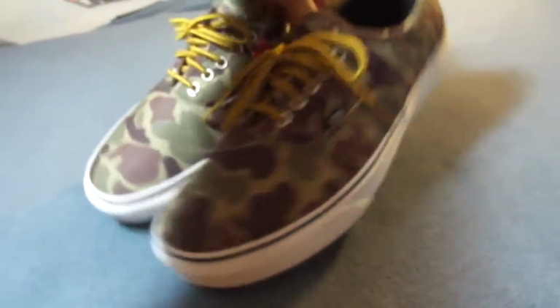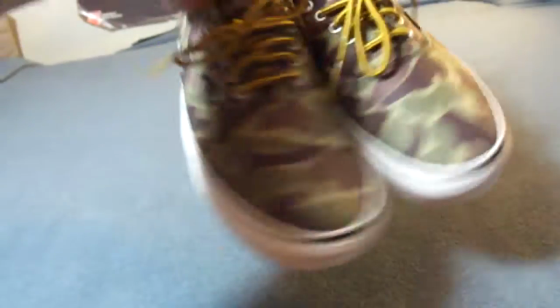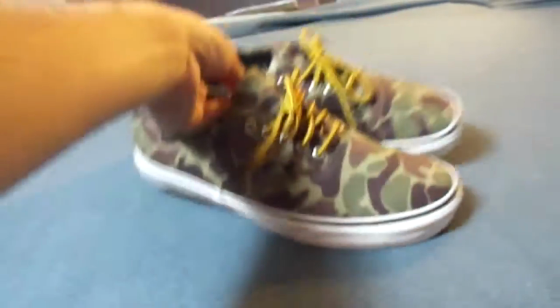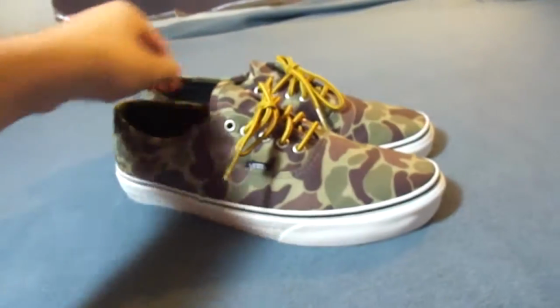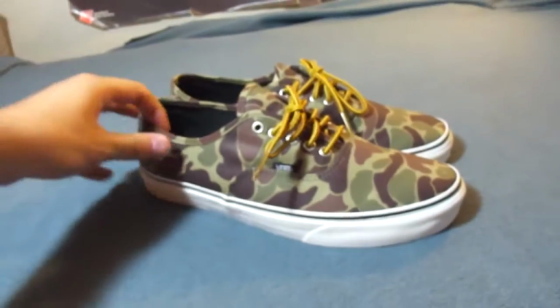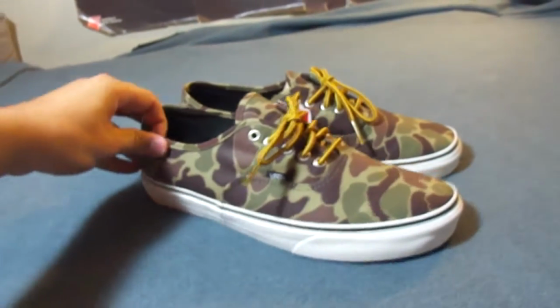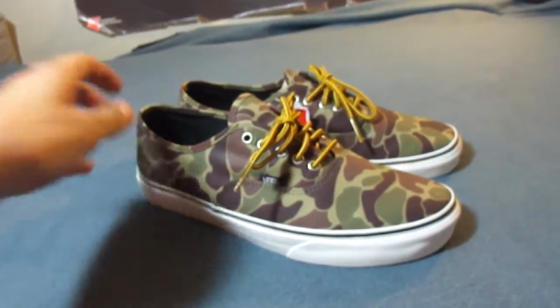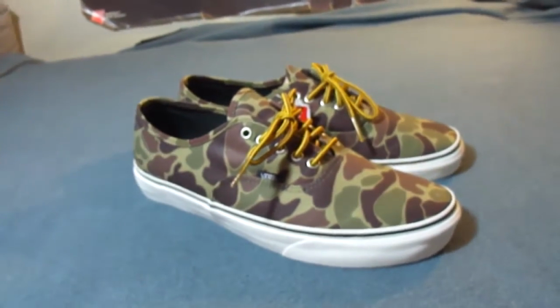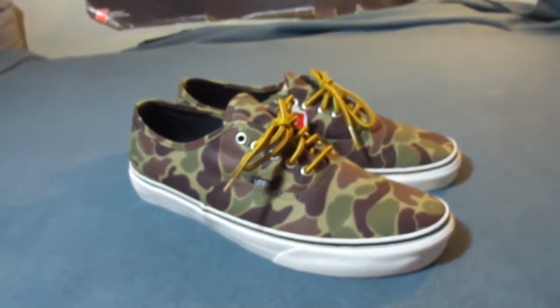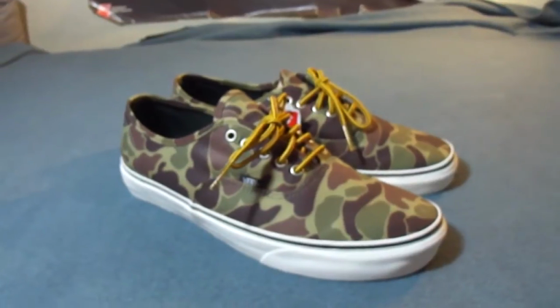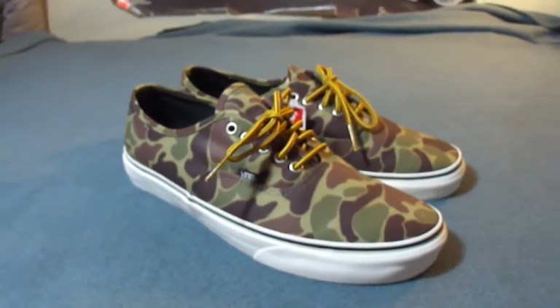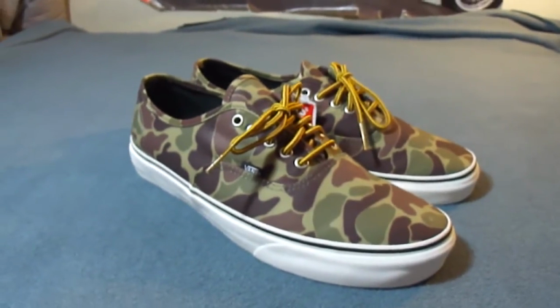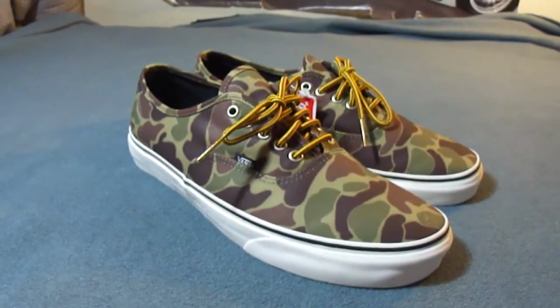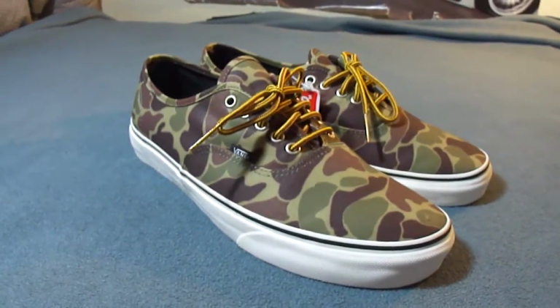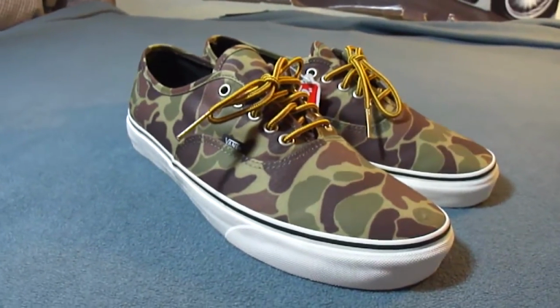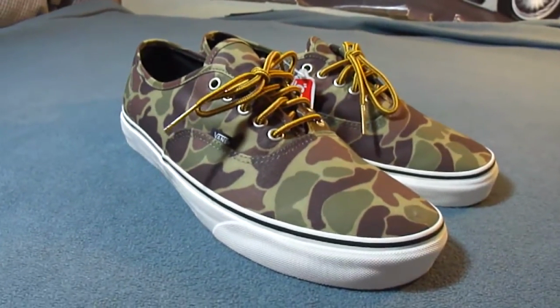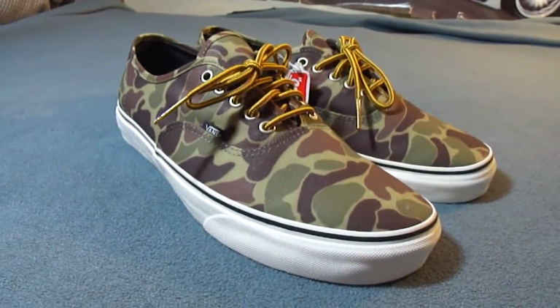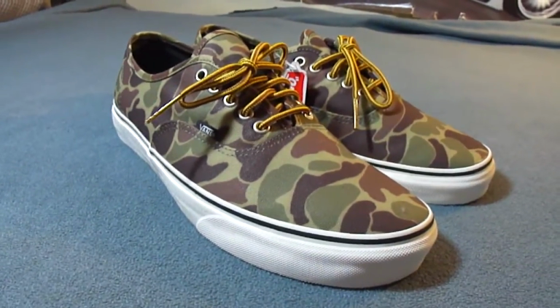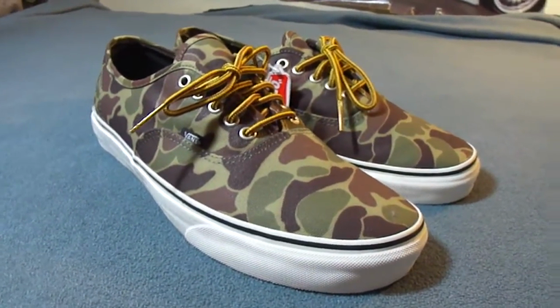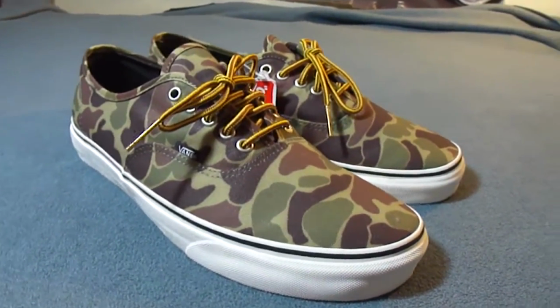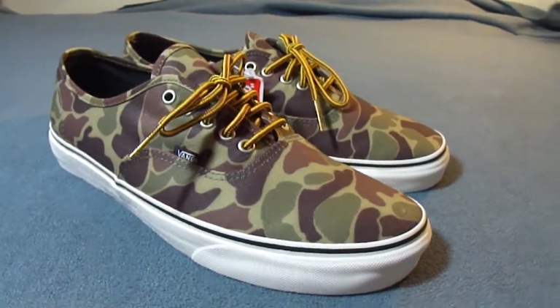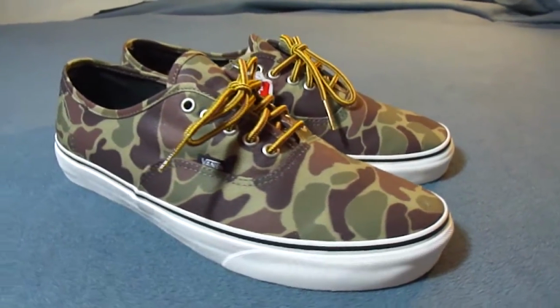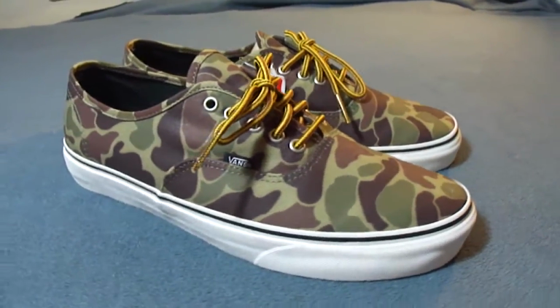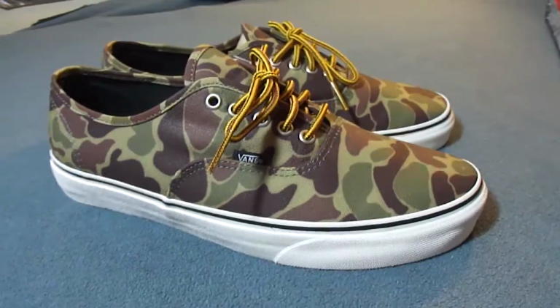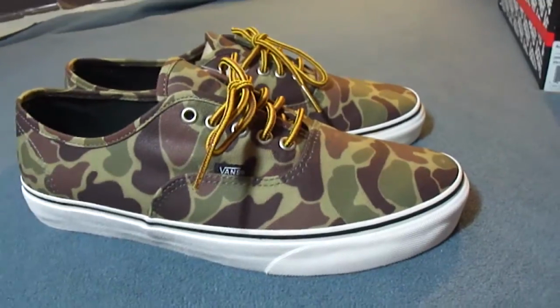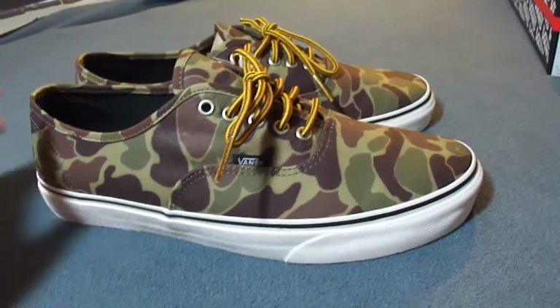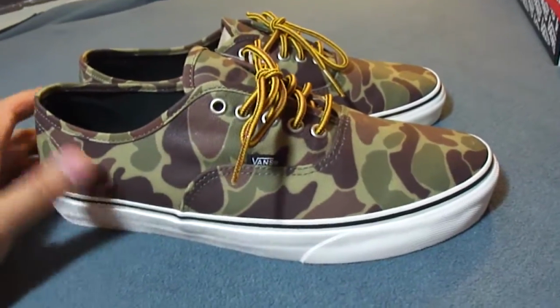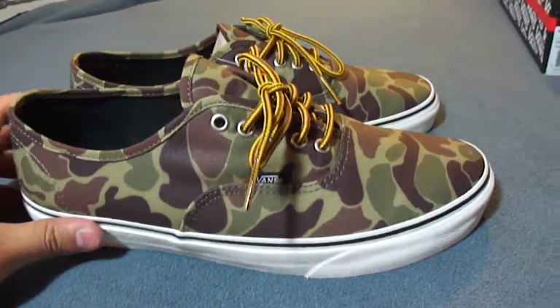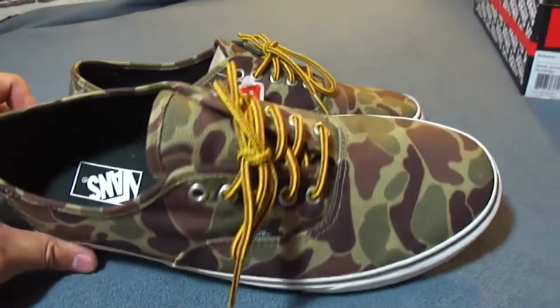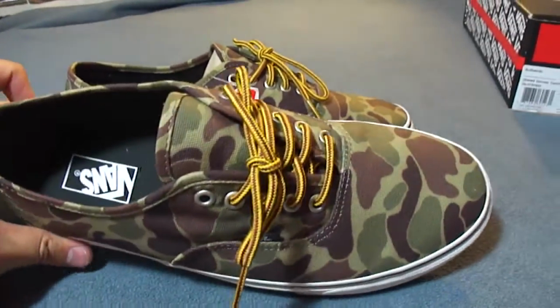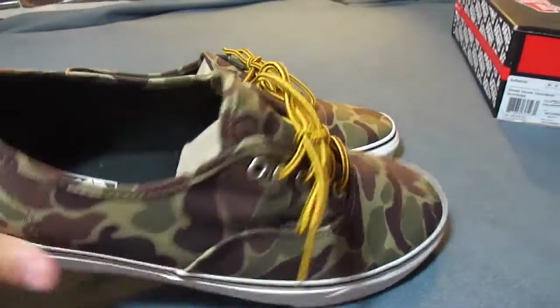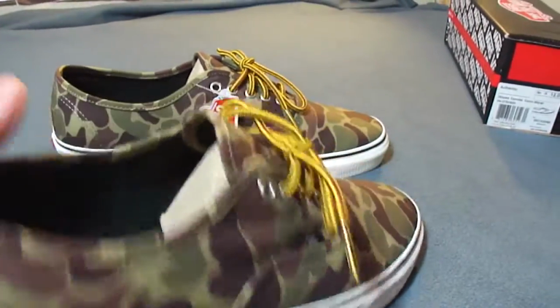These shoes fit true to size. I picked up a 12 because the 11 and a half was really starting to kill my feet, so I finally moved up to the 12.